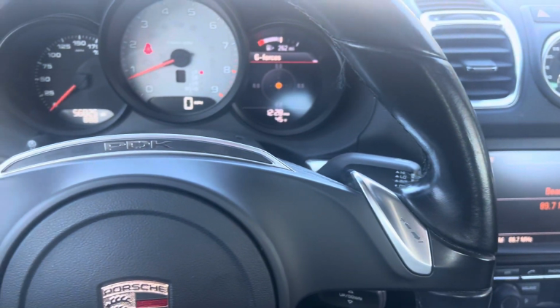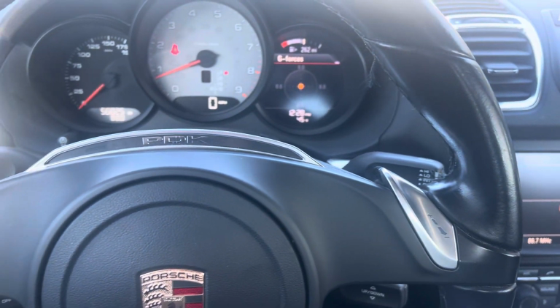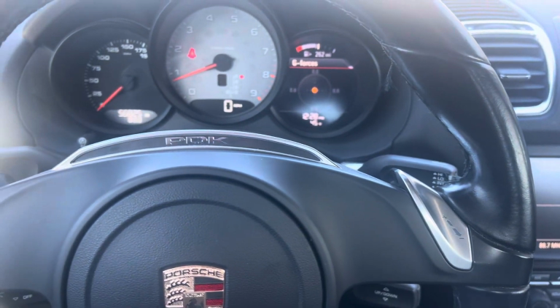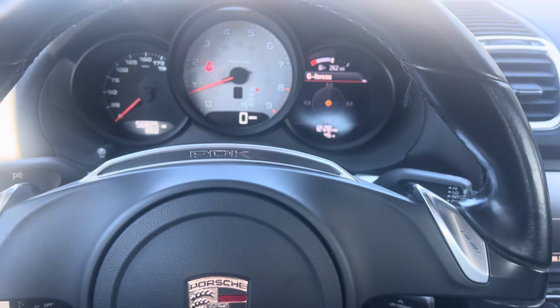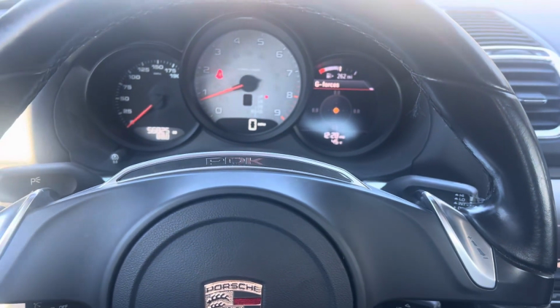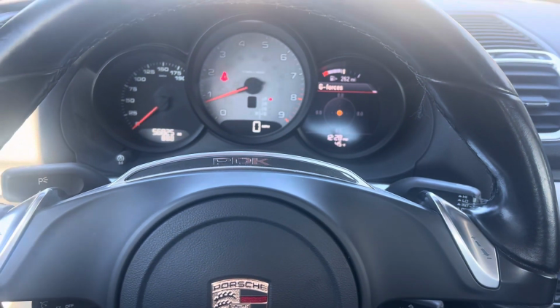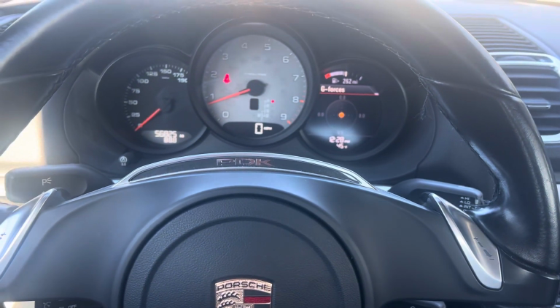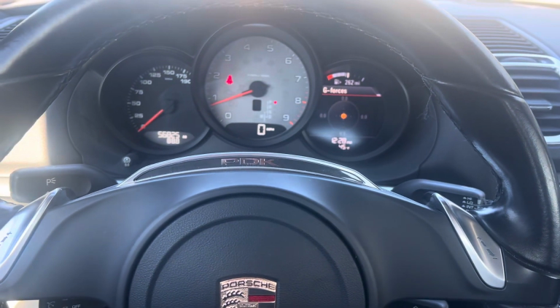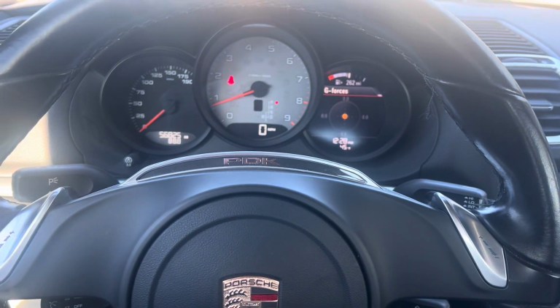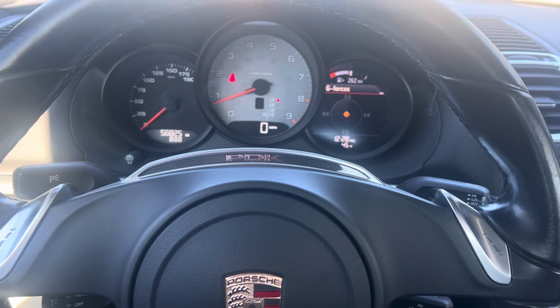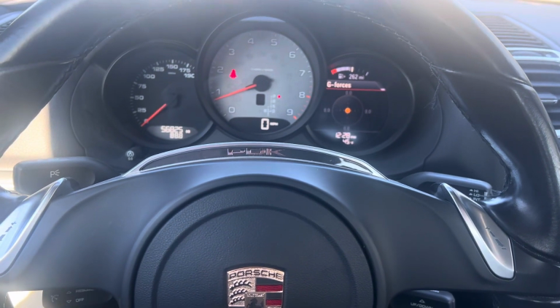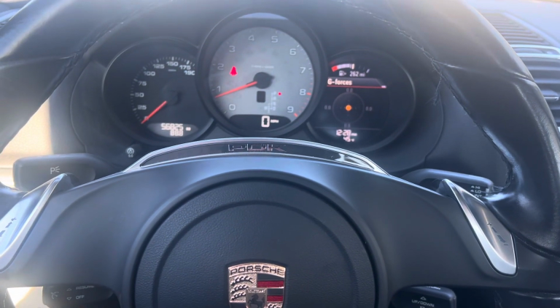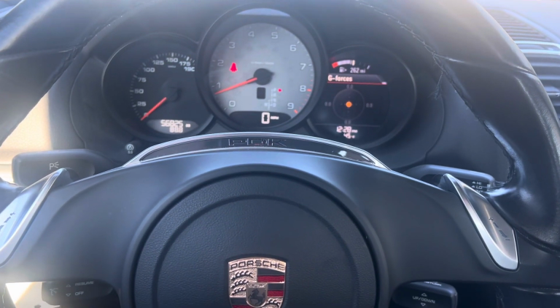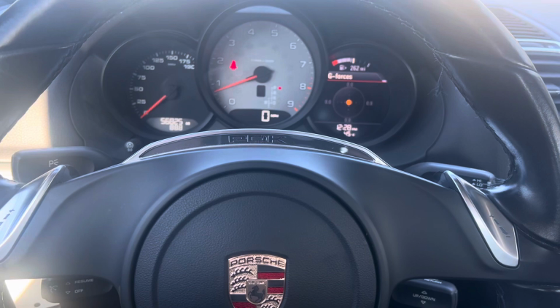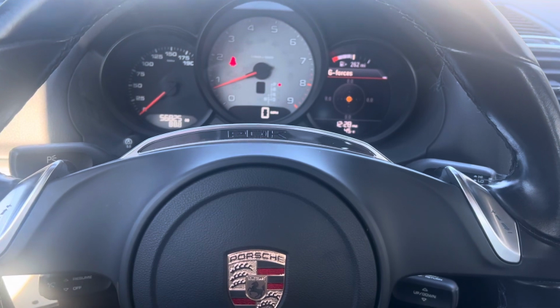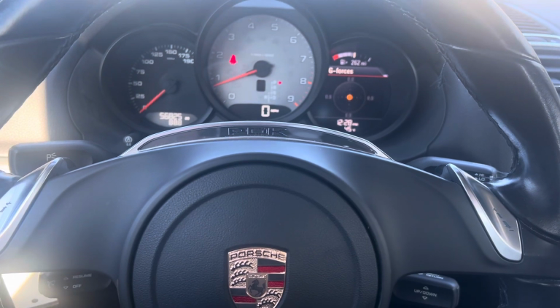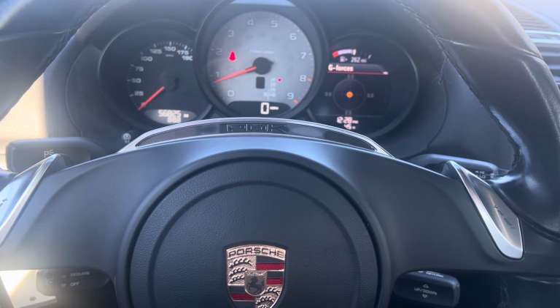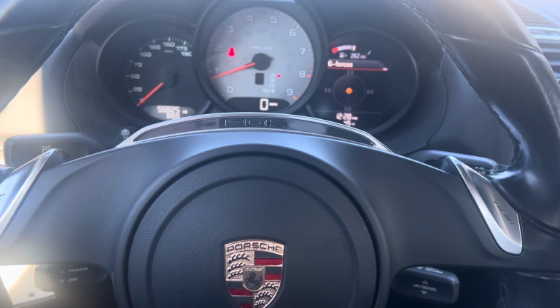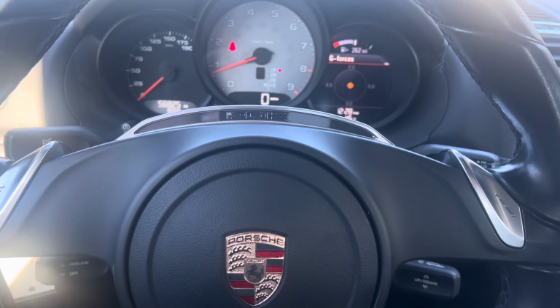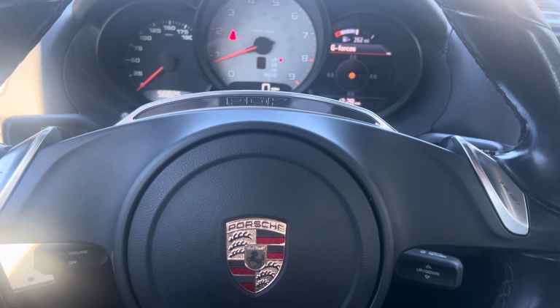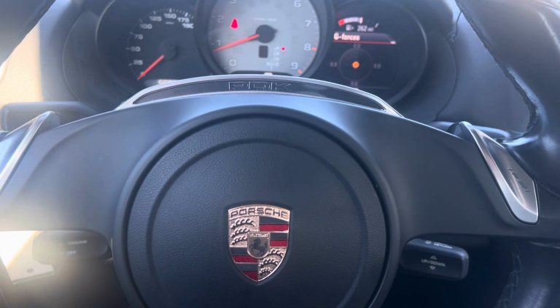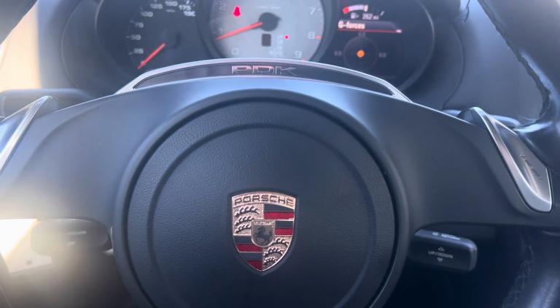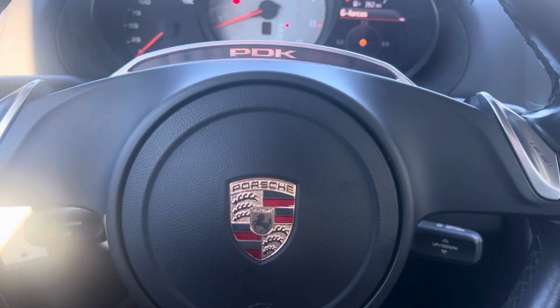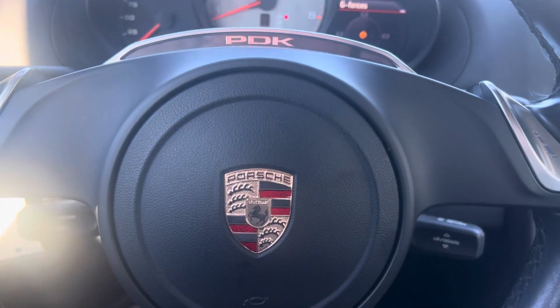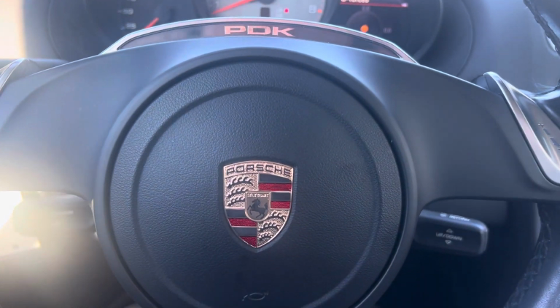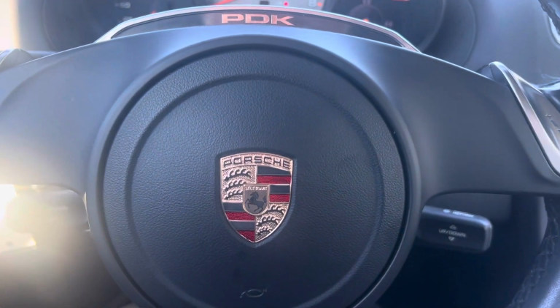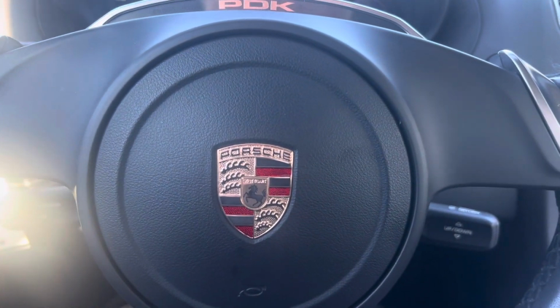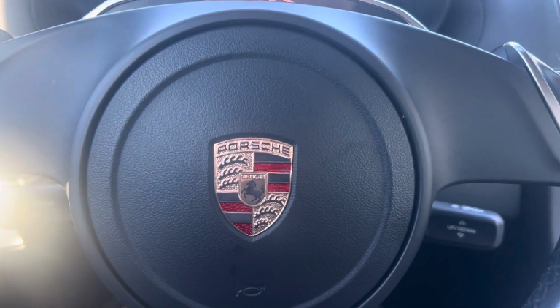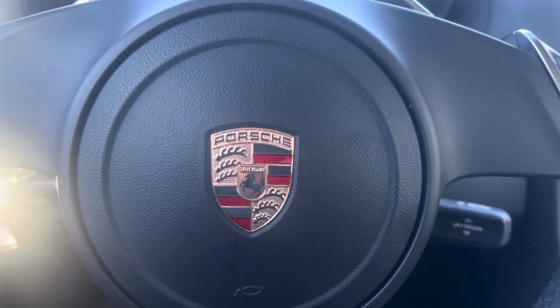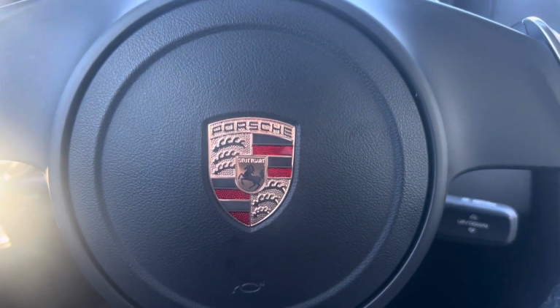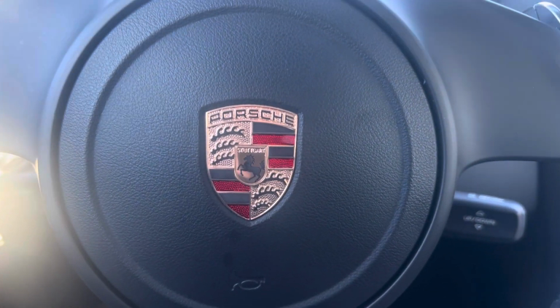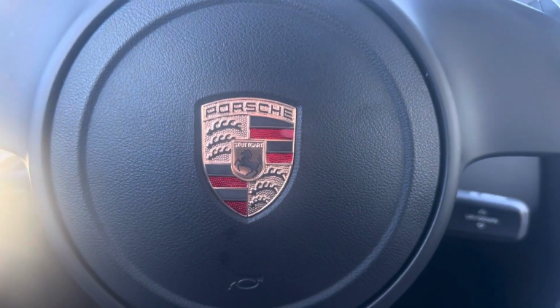If you'd like more details, you can reach out to me, Randy Waite, at Porsche Colorado Springs. My mobile number is 224-770-1060. Thanks for watching.